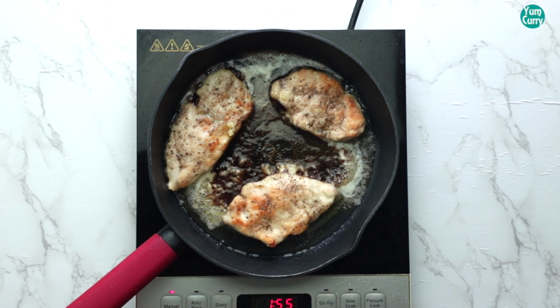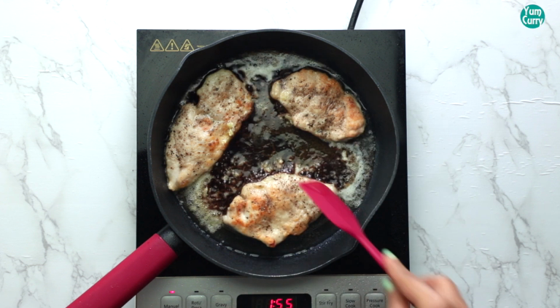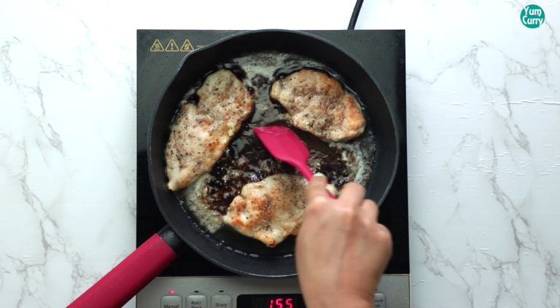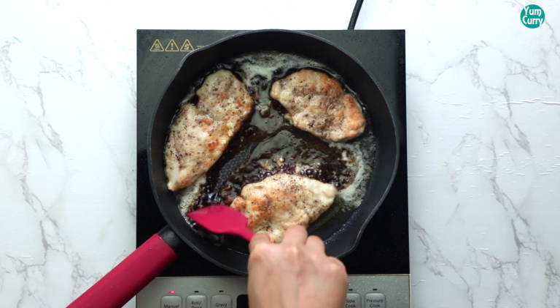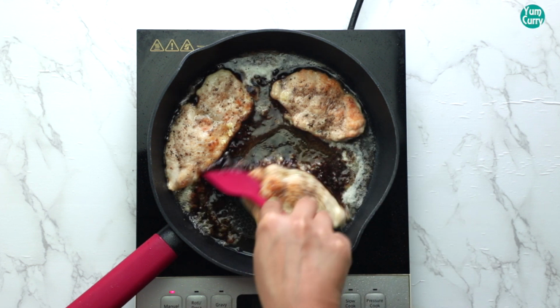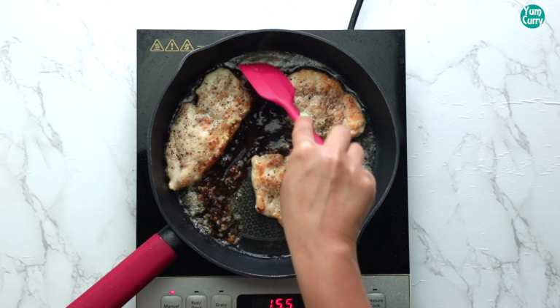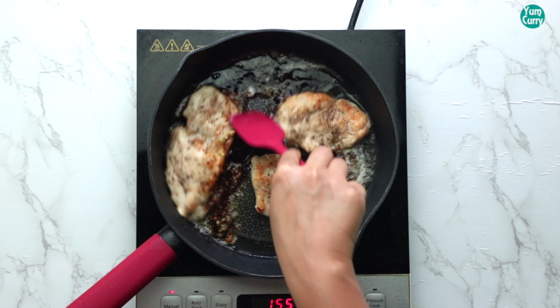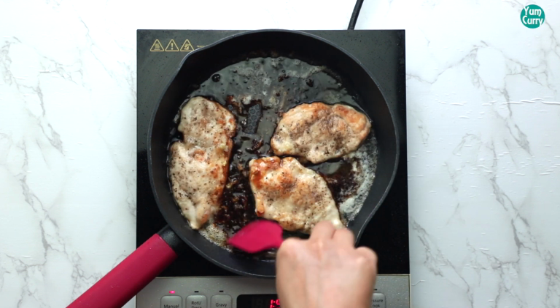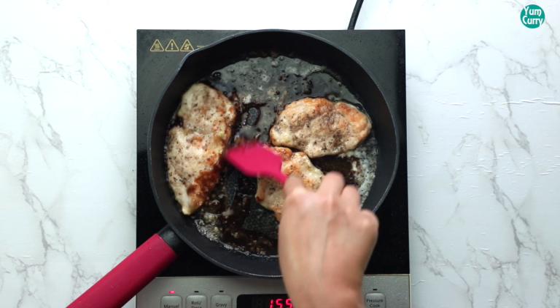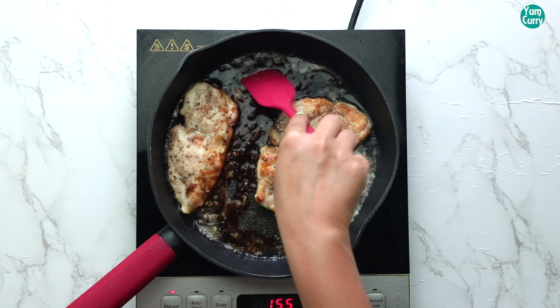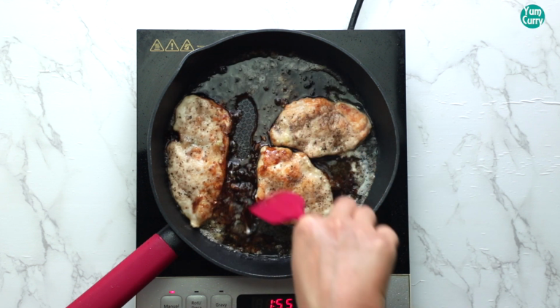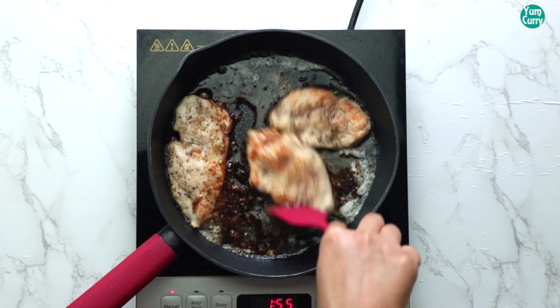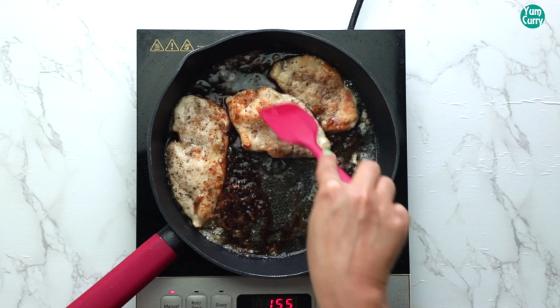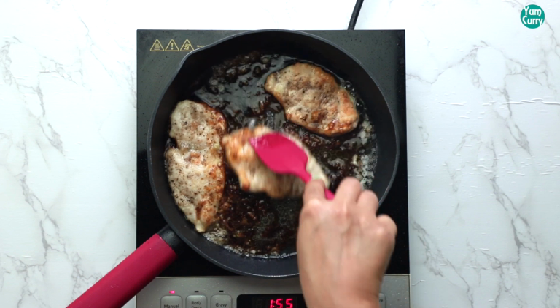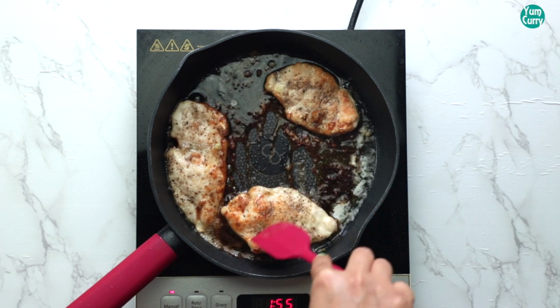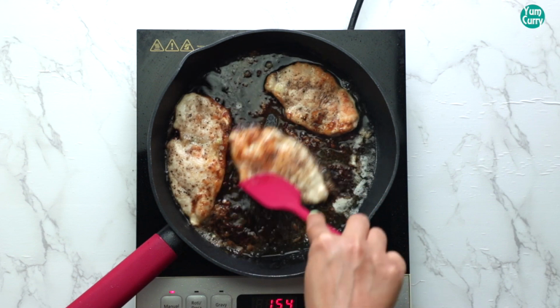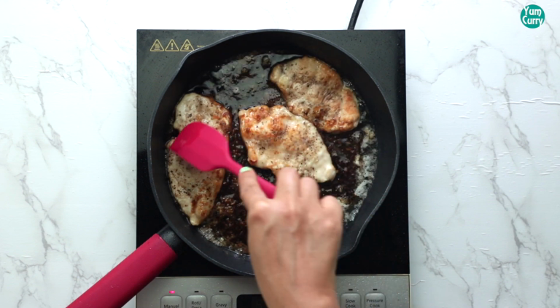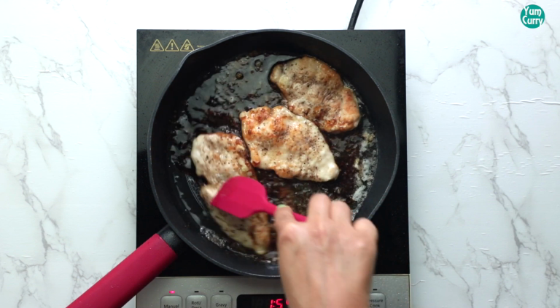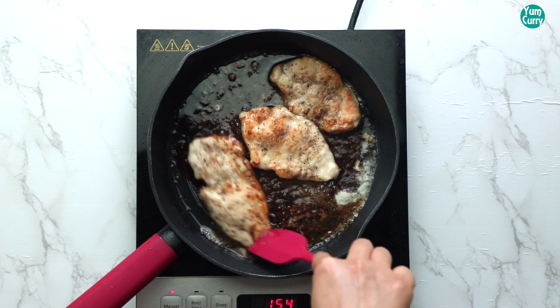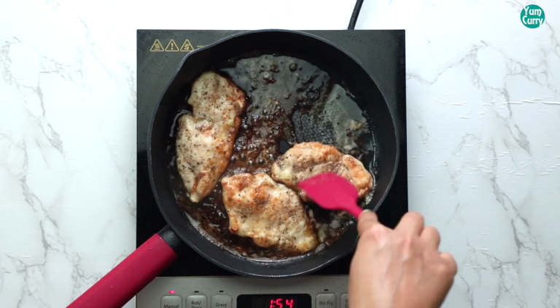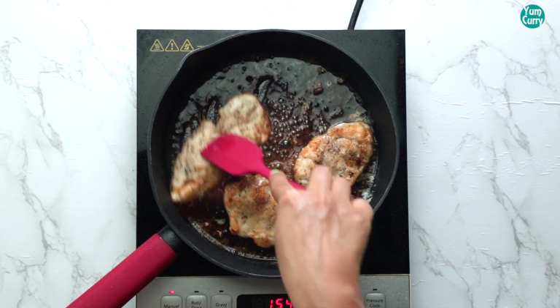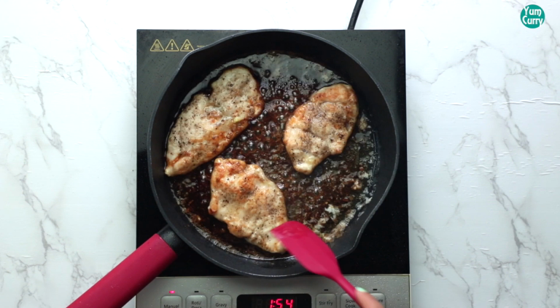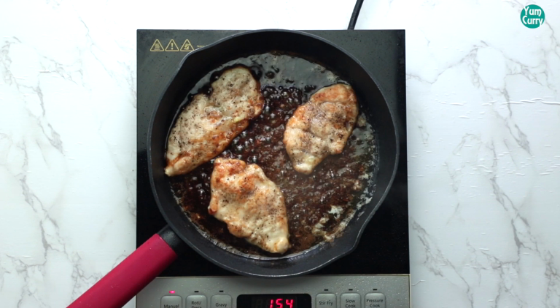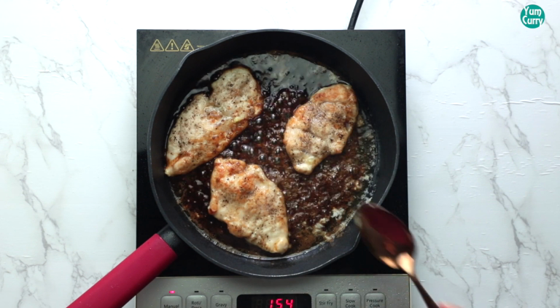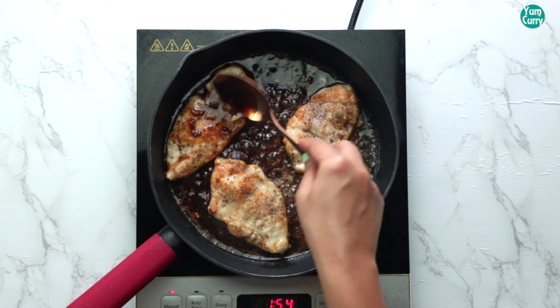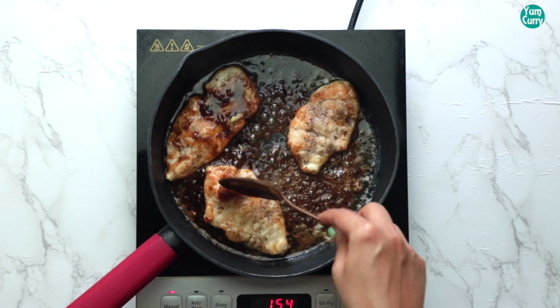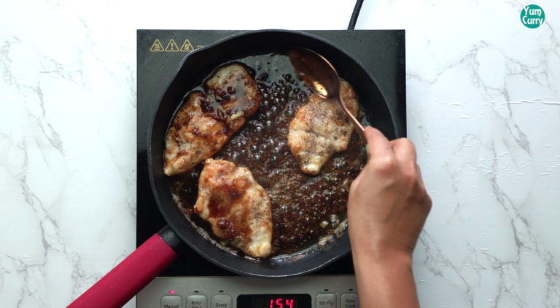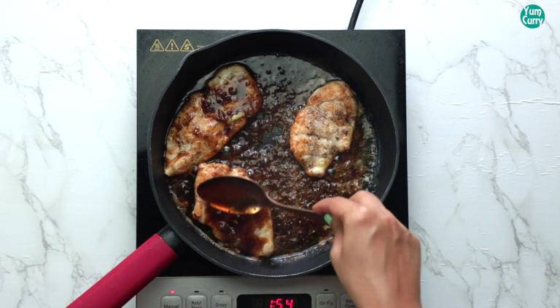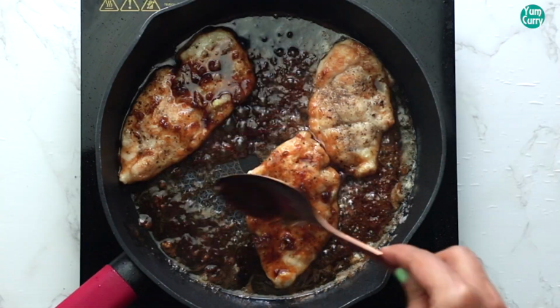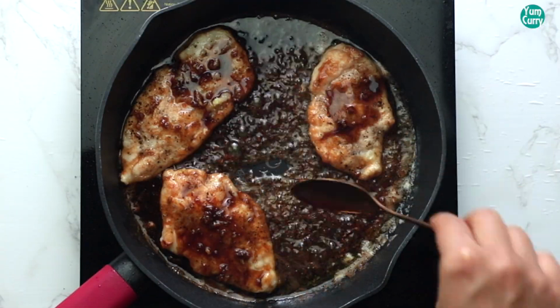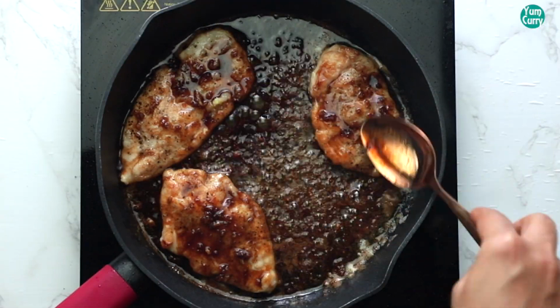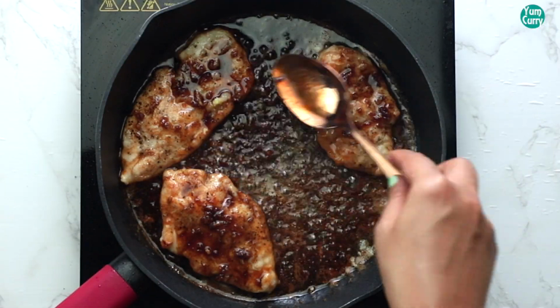Mix it. Cook it in the sauce for a few minutes.